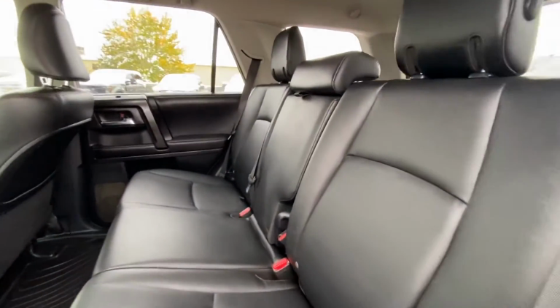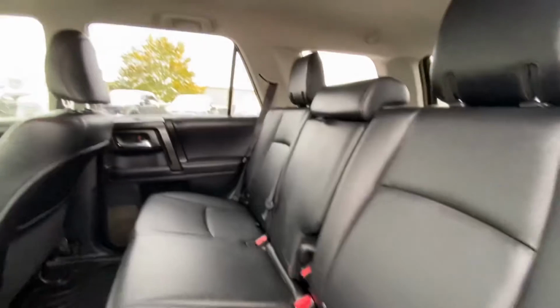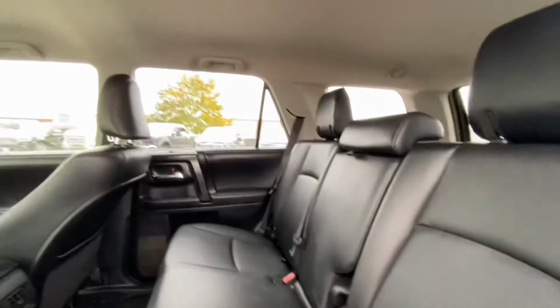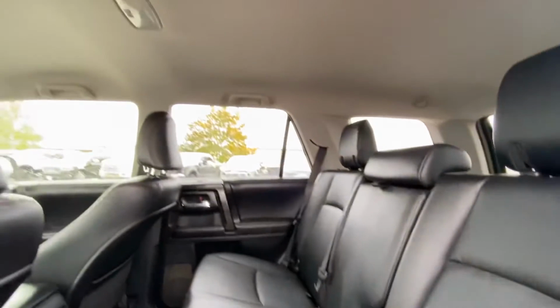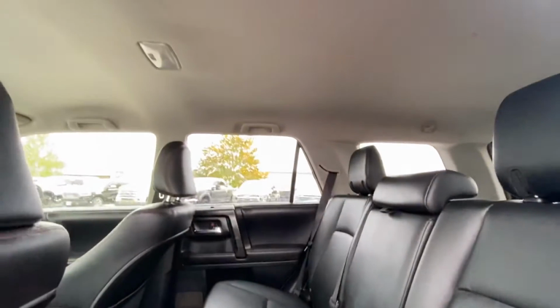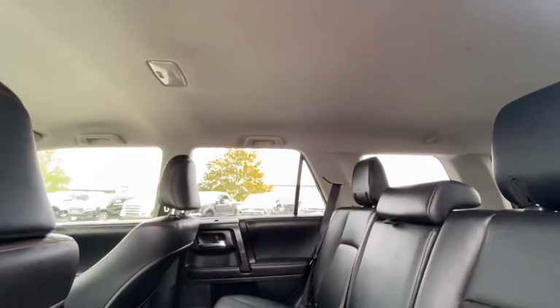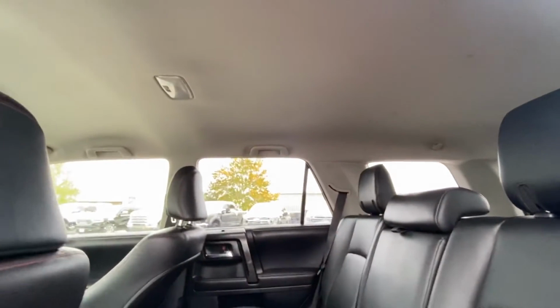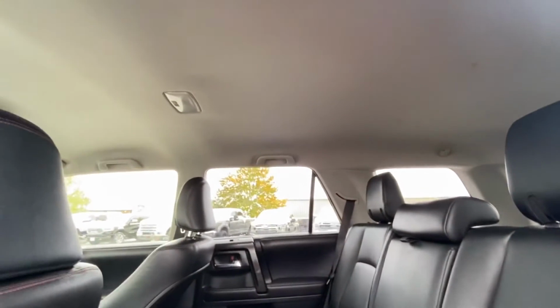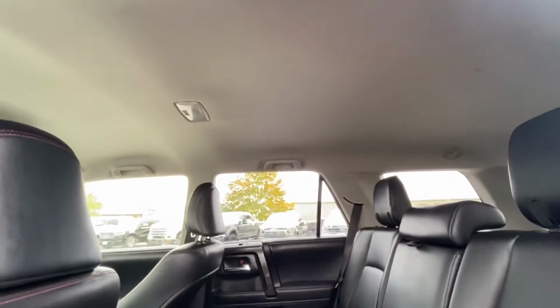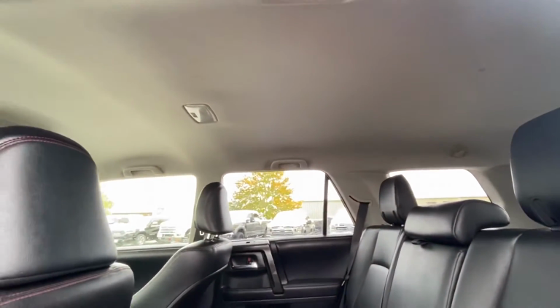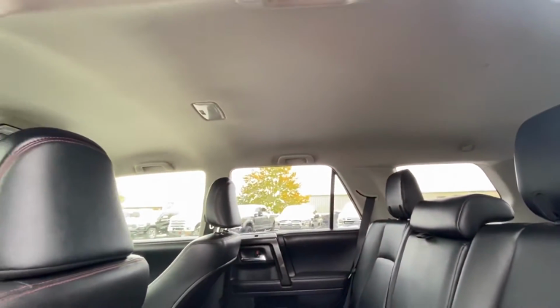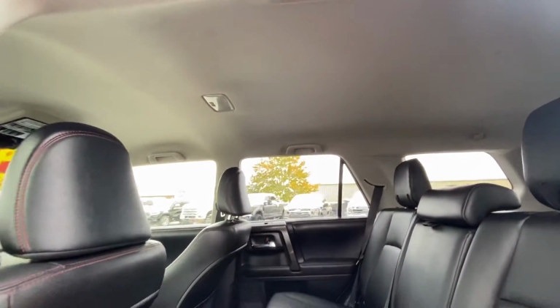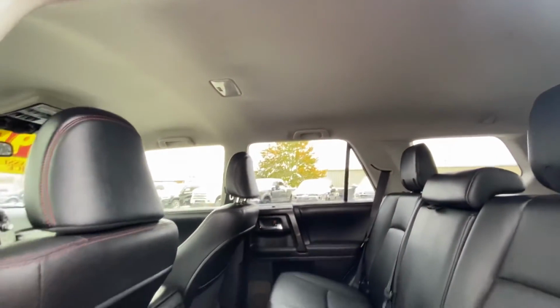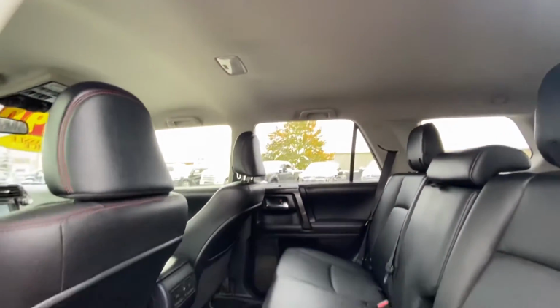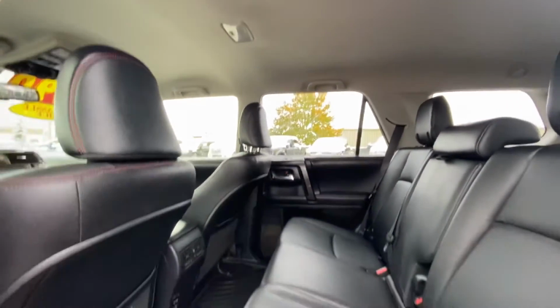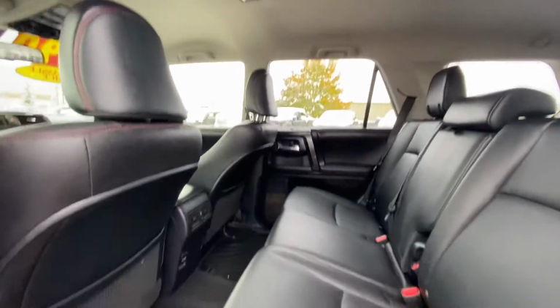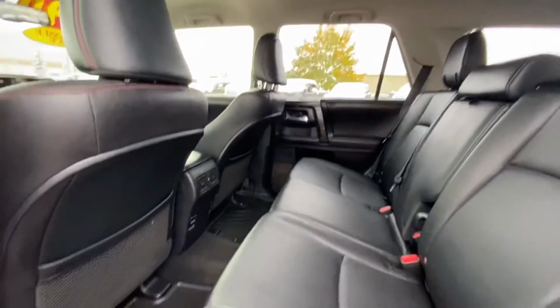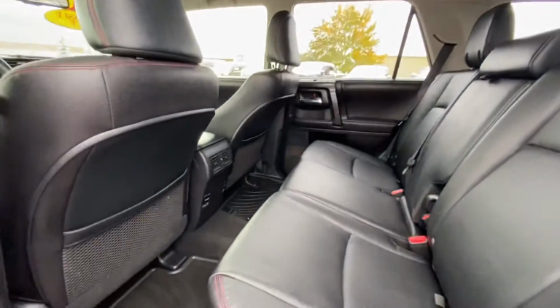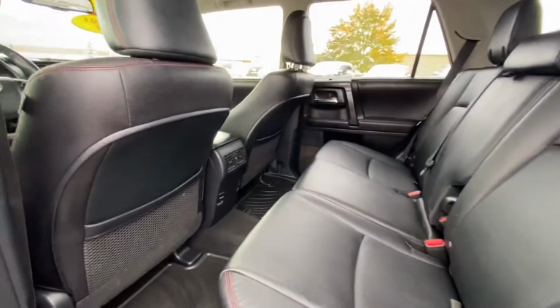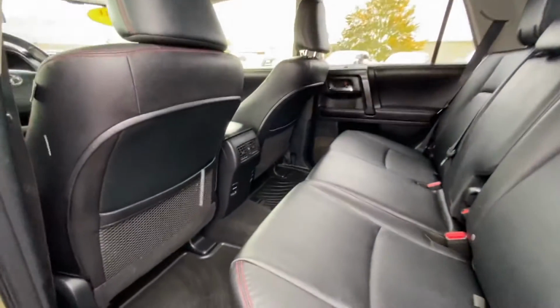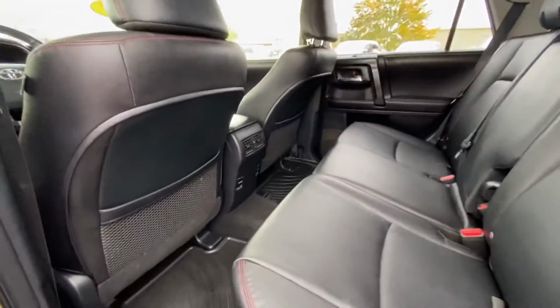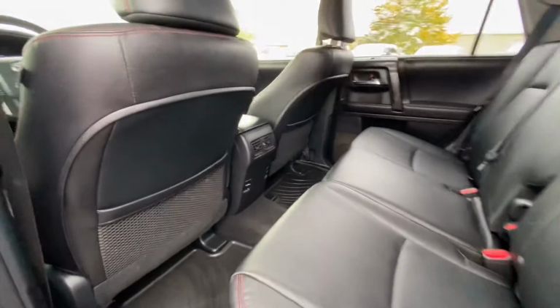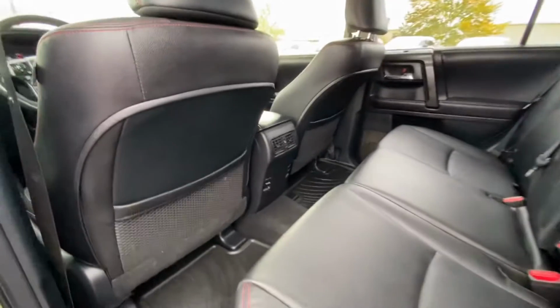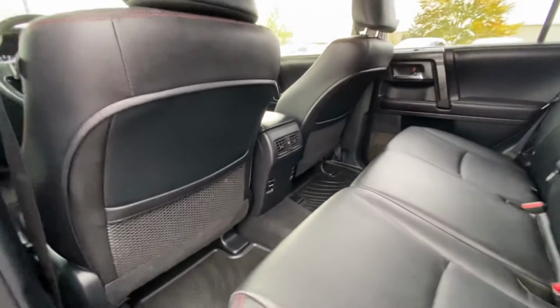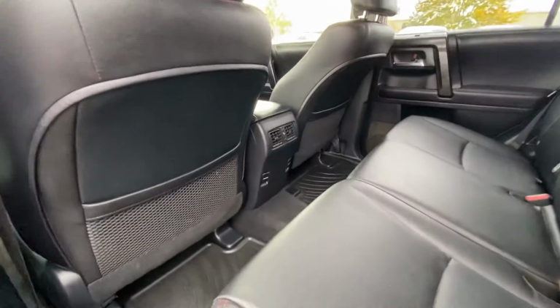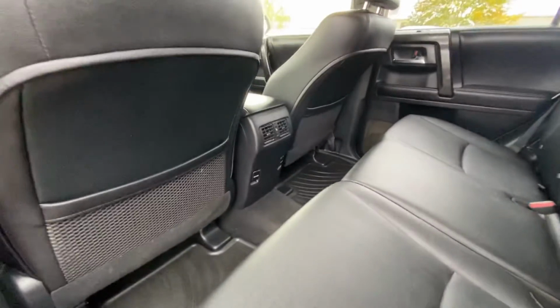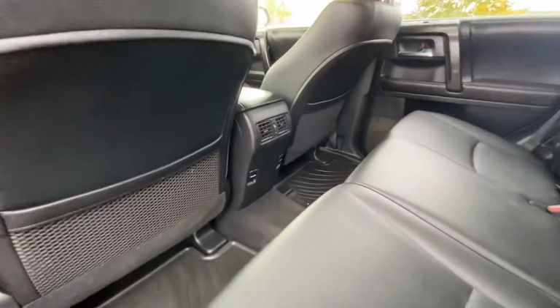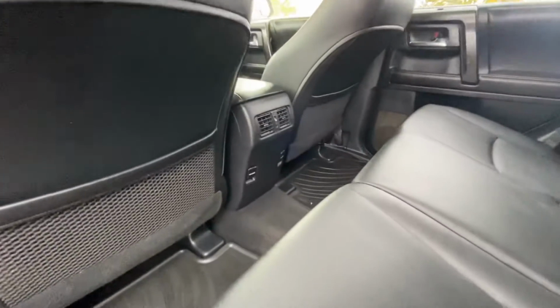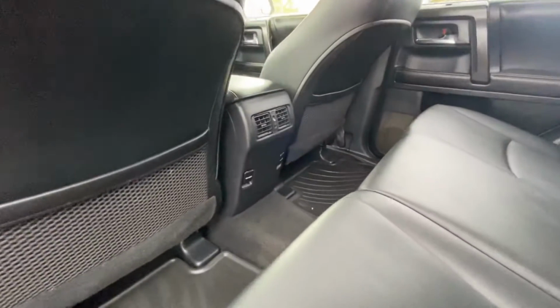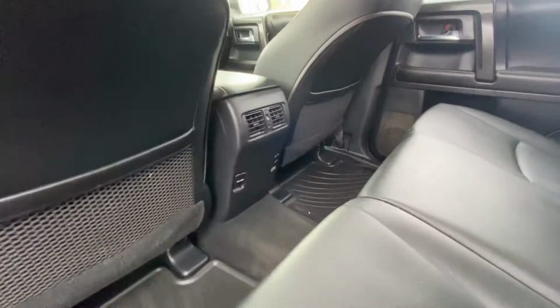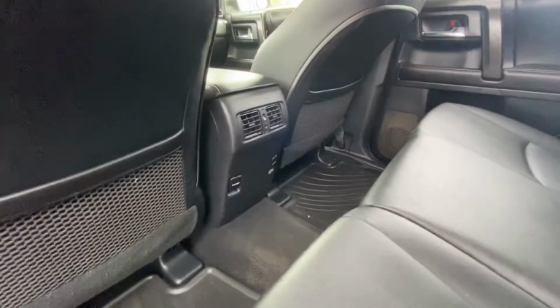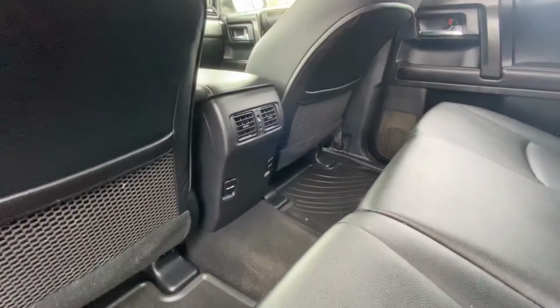The headliner, no stains. Everything looks — it's in very, very great shape. It was very well taken care of.